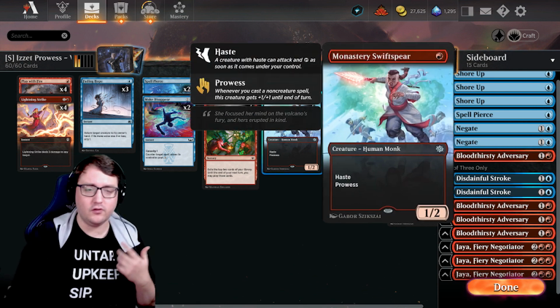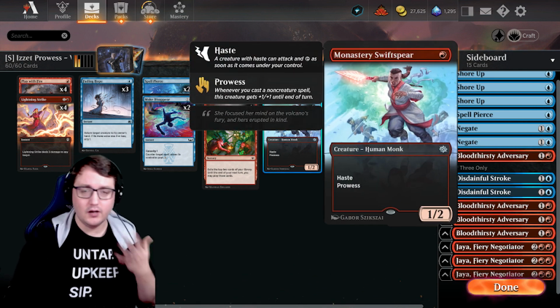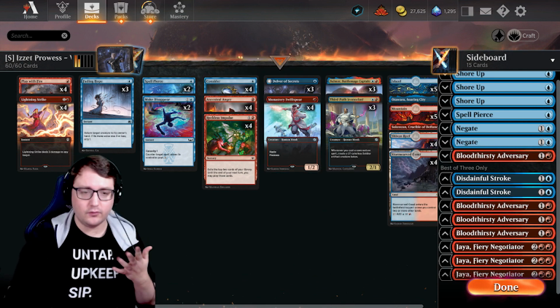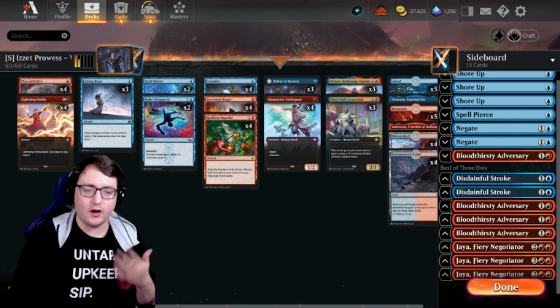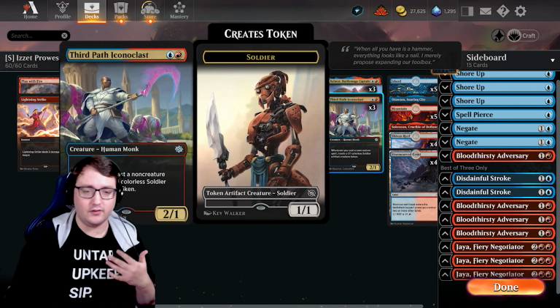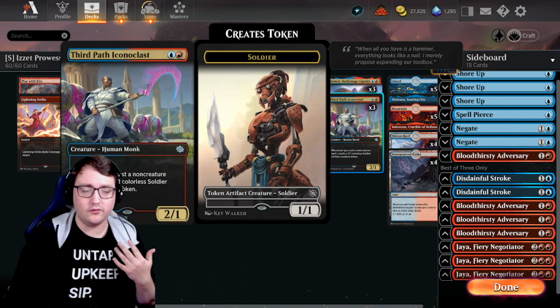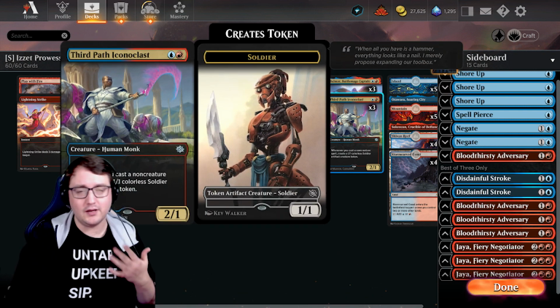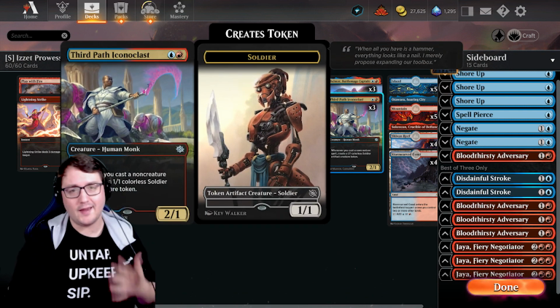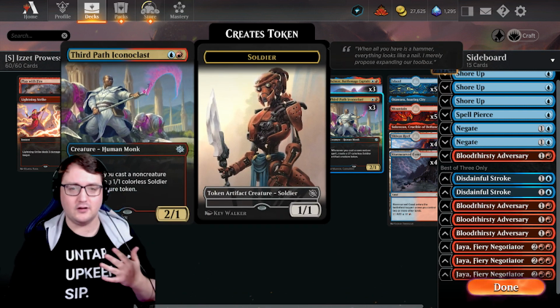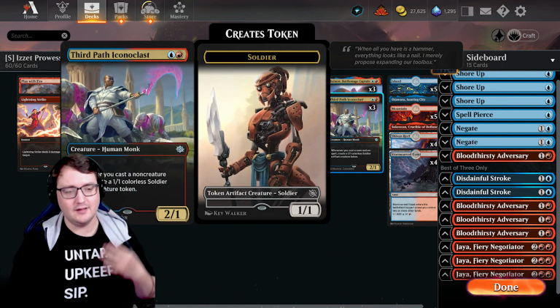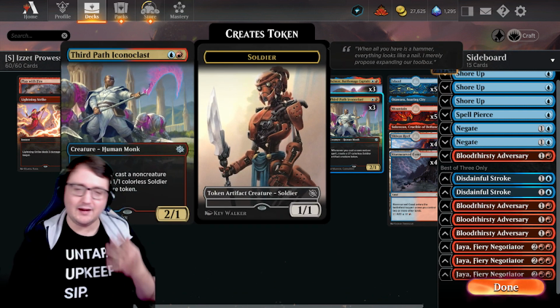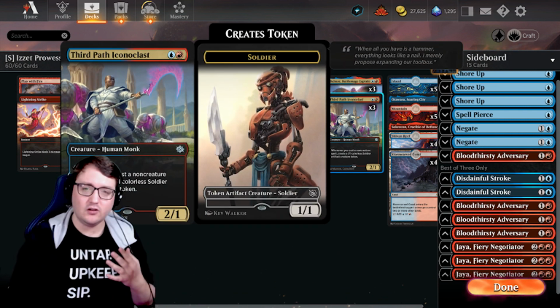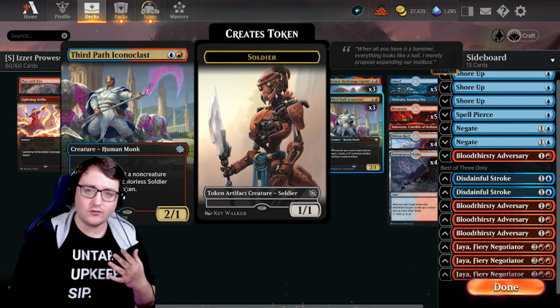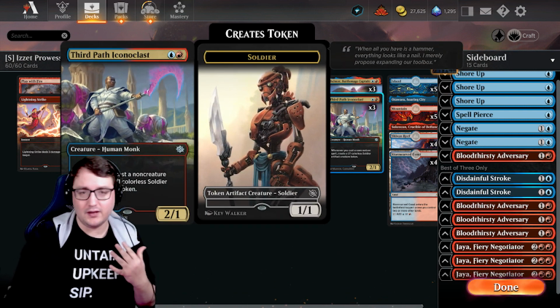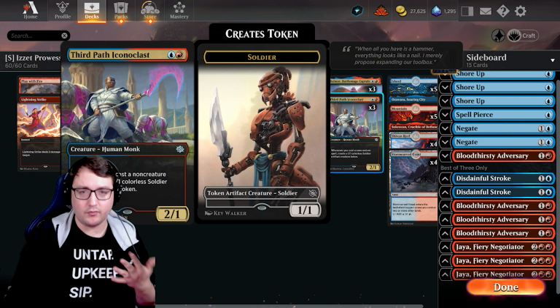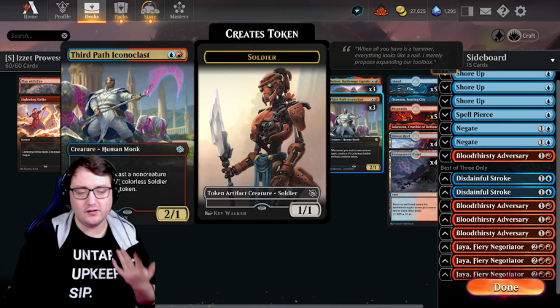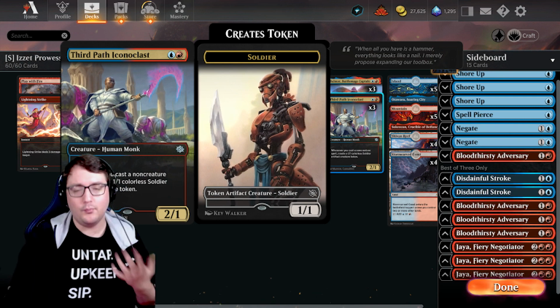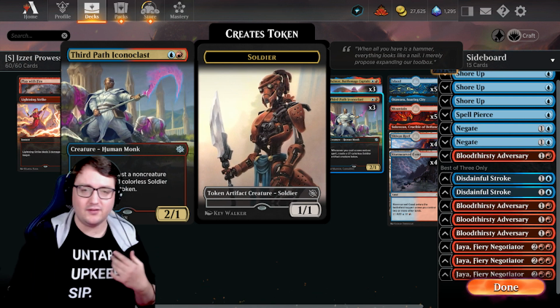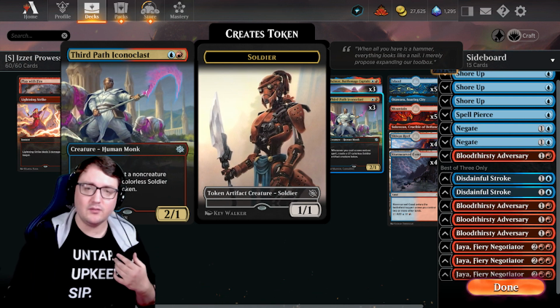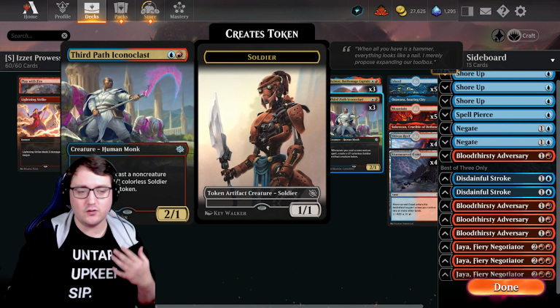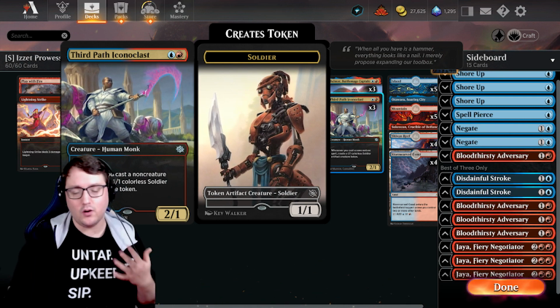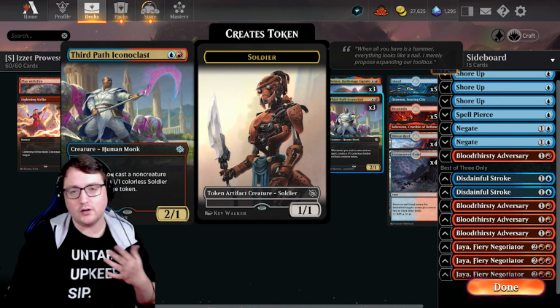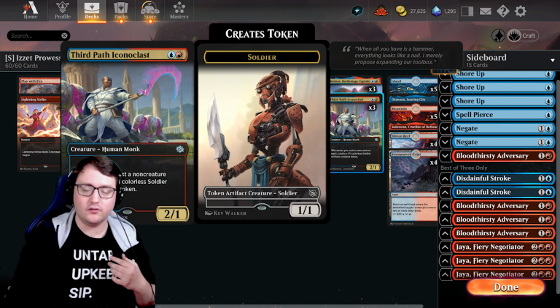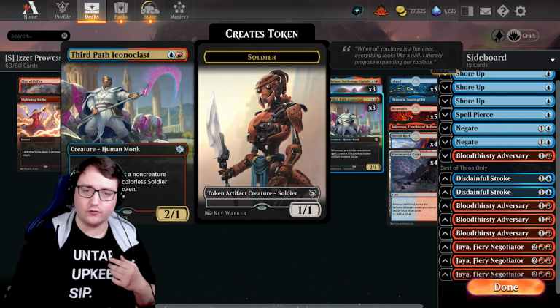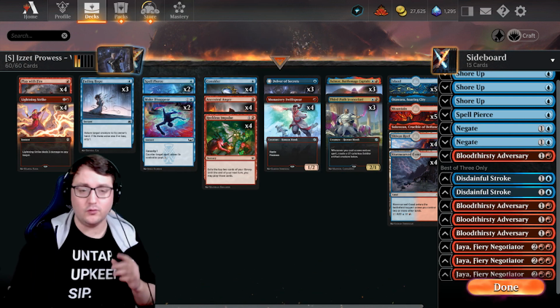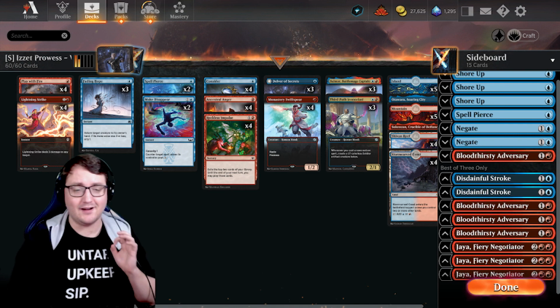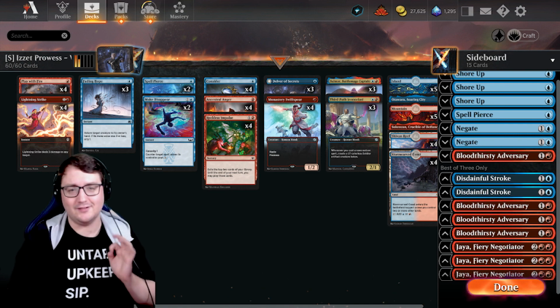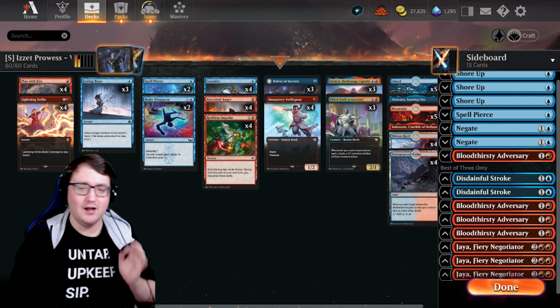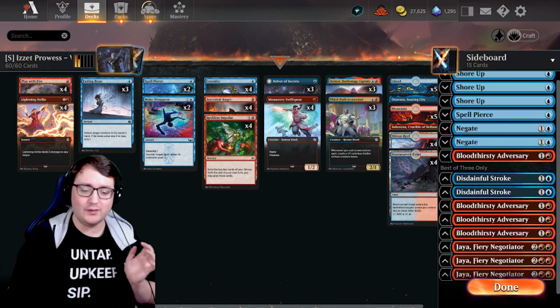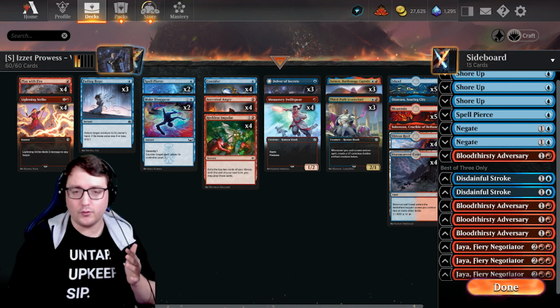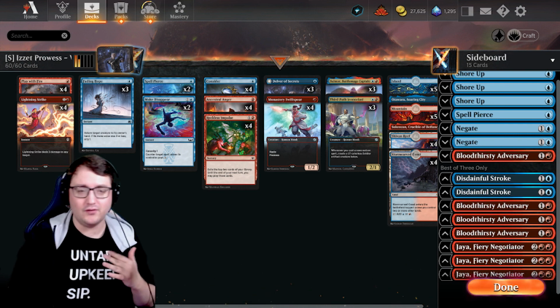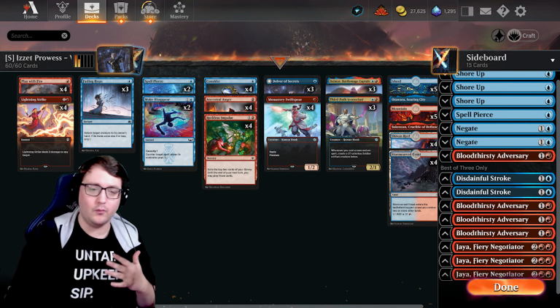First off, the Swiftspear, obviously. We also are playing Third Path Iconoclast. Casting a non-creature spell may not give it Prowess, but this is going to make you a 1-1 colorless soldier token, which is awesome, because we love a board of tokens to go wide.